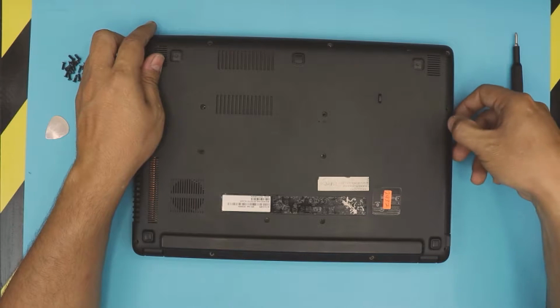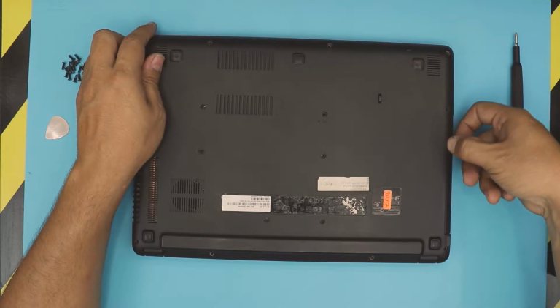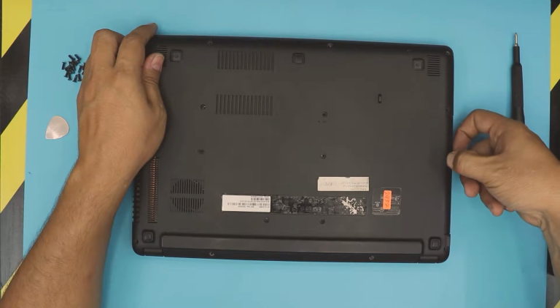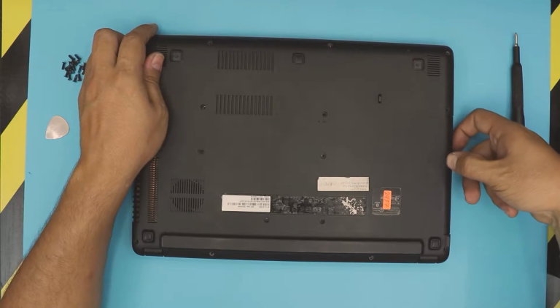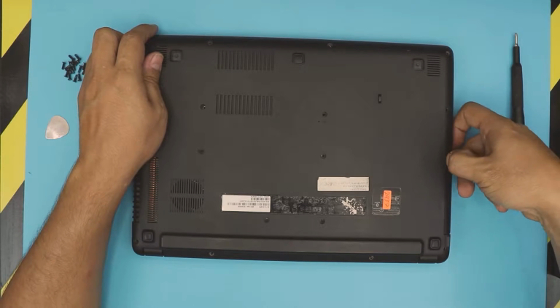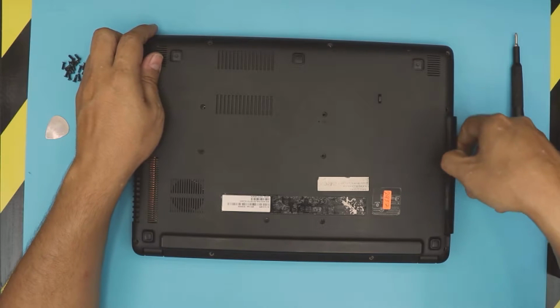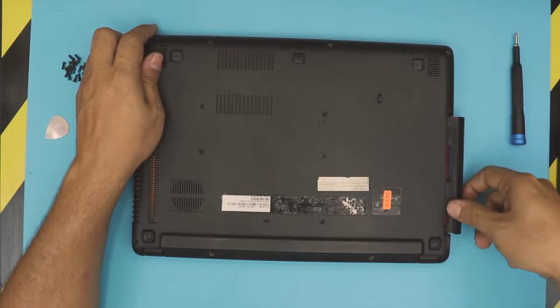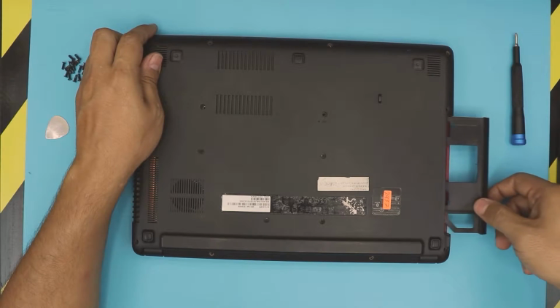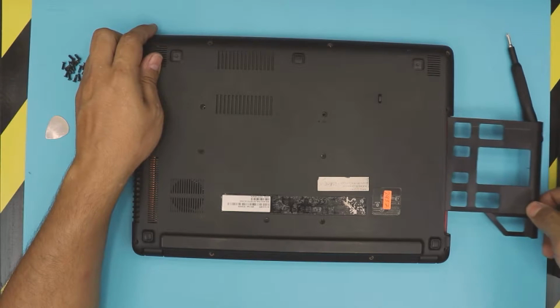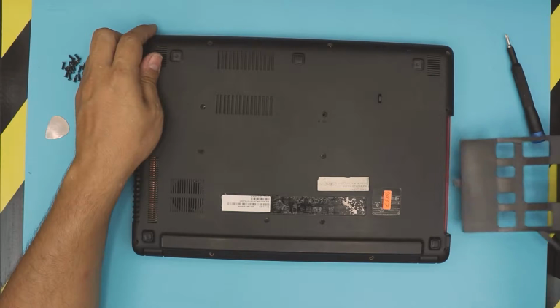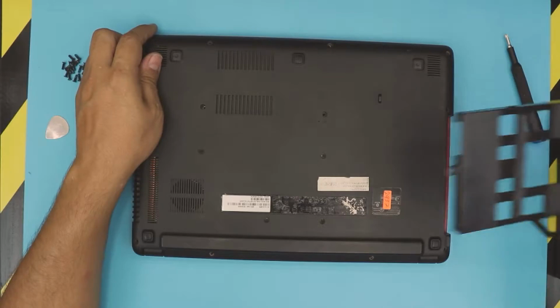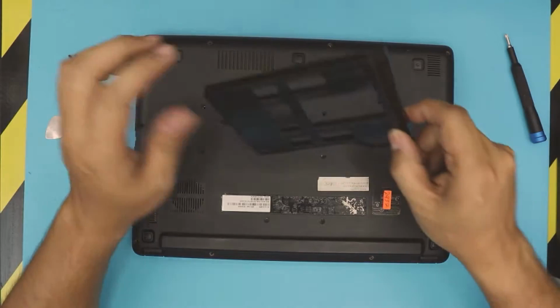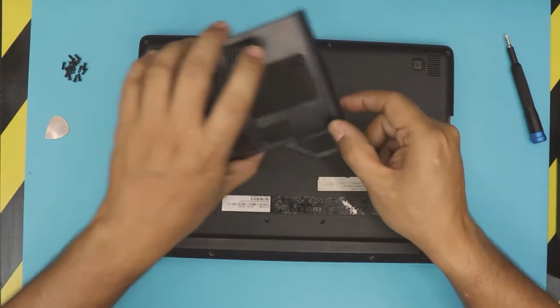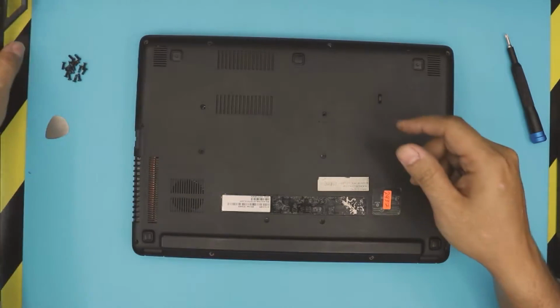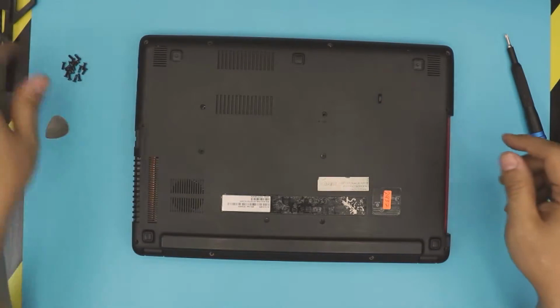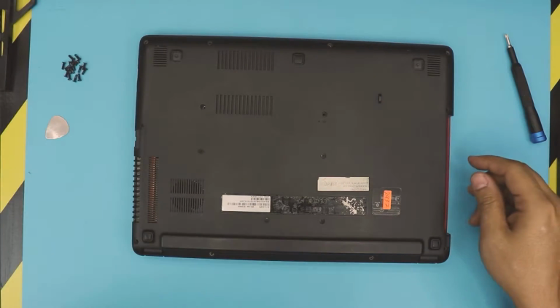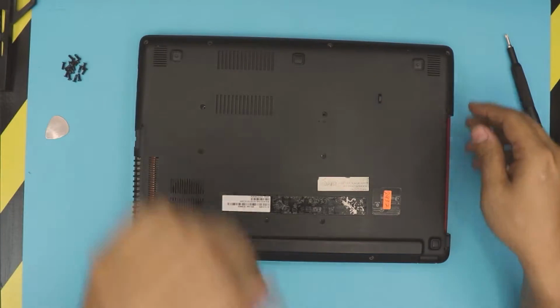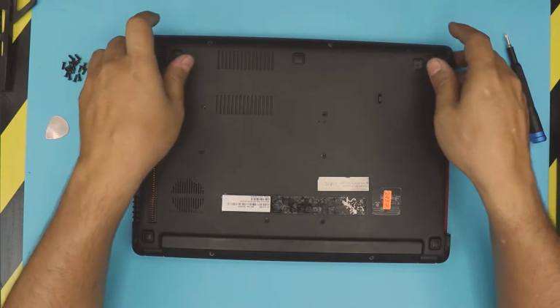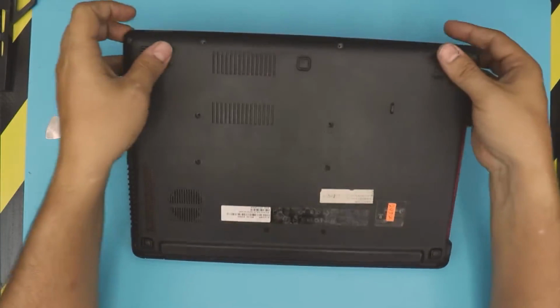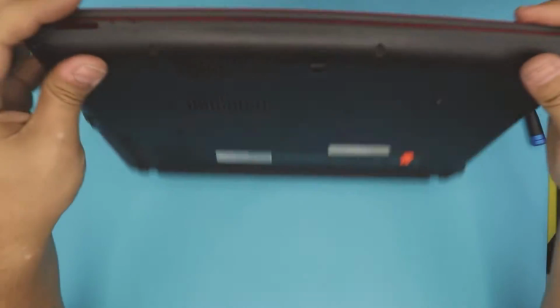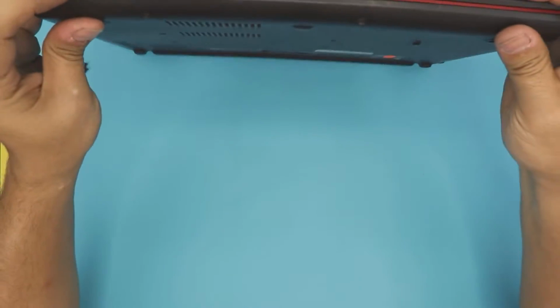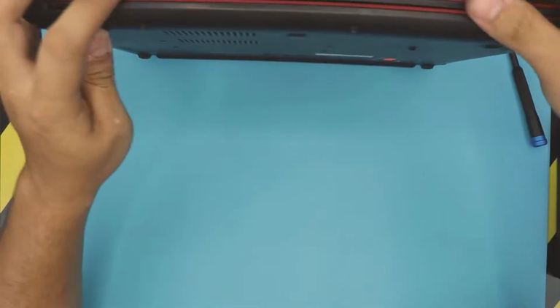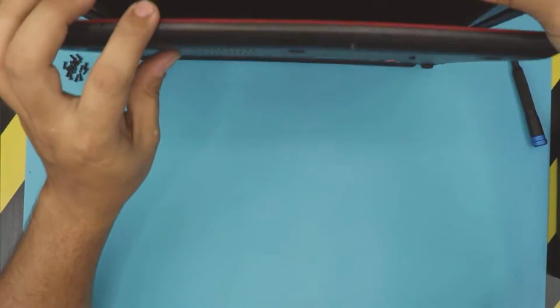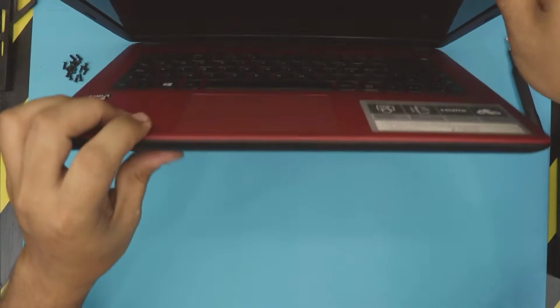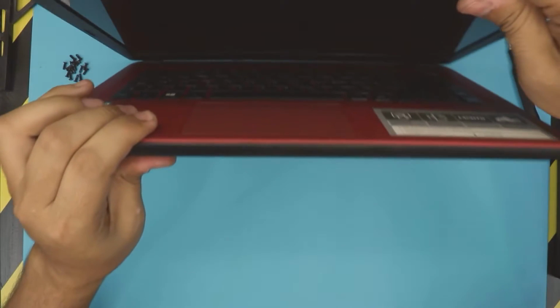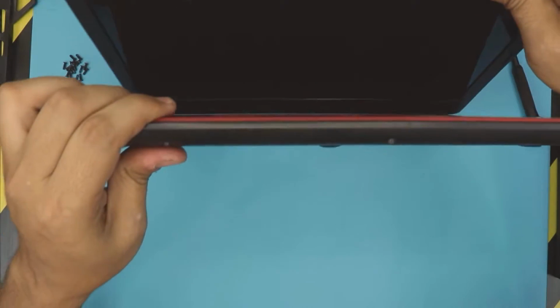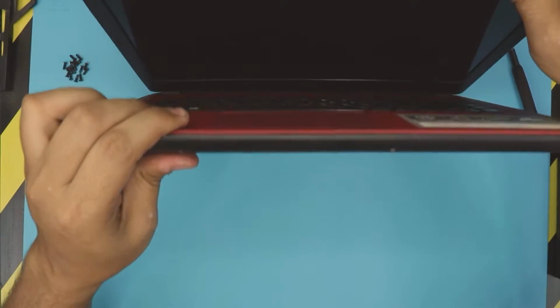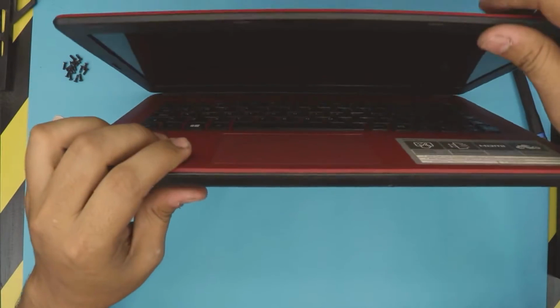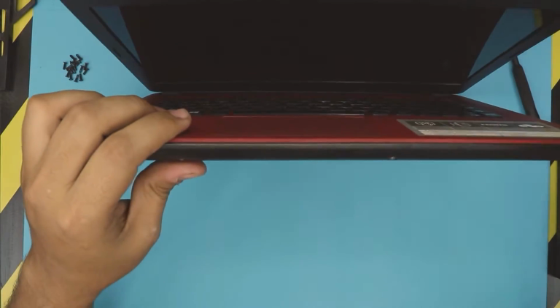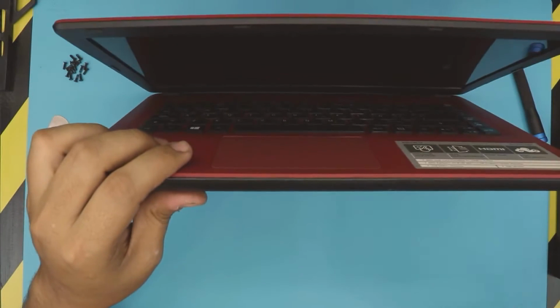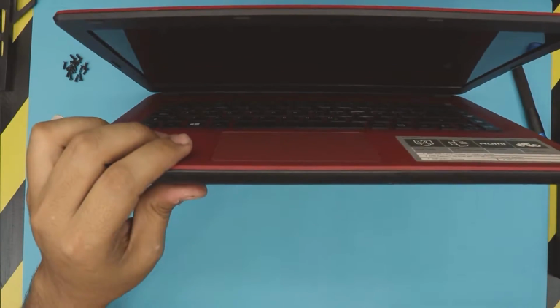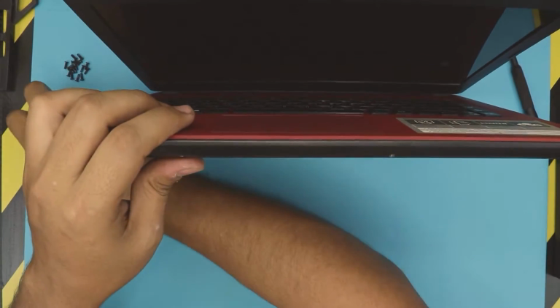Once everything is removed, you just want to slide out the caddy for the DVD-ROM — it's an empty caddy. Once you've done that, open up the laptop to about a 45 or 35 degree angle, just like this.